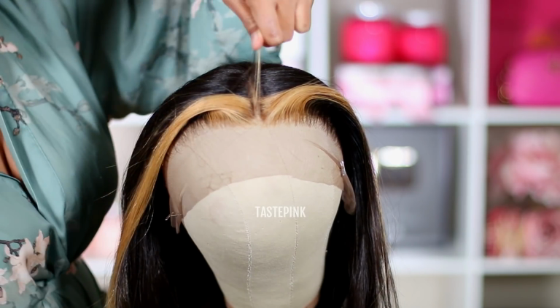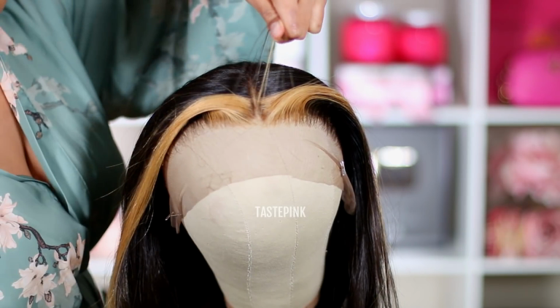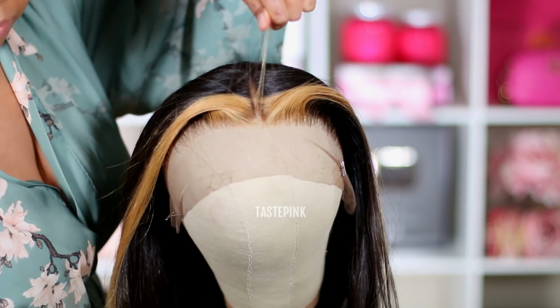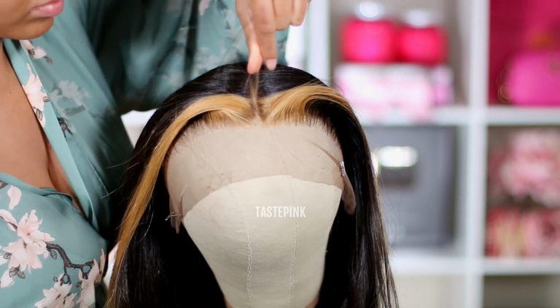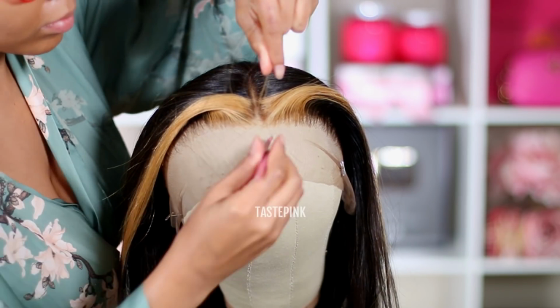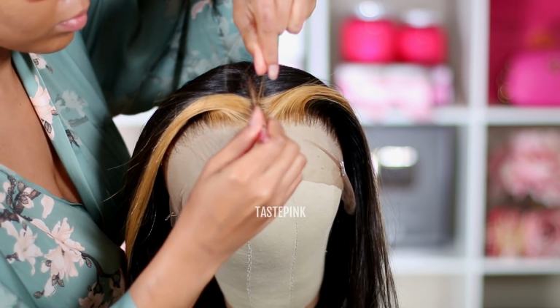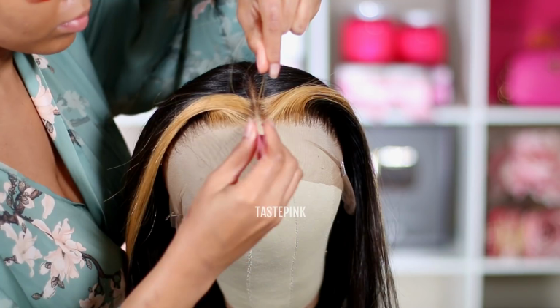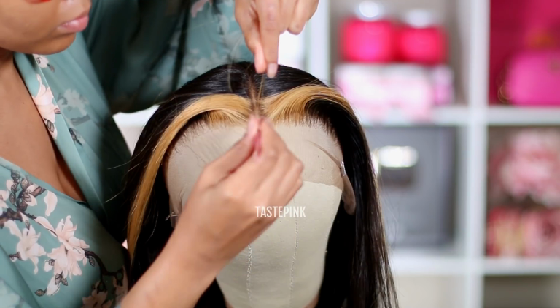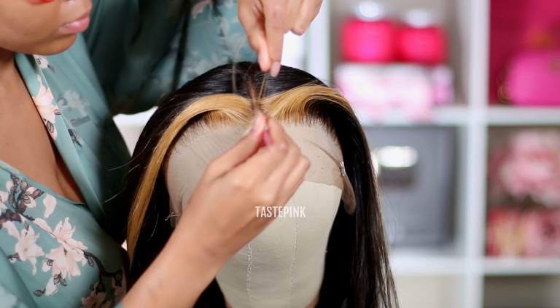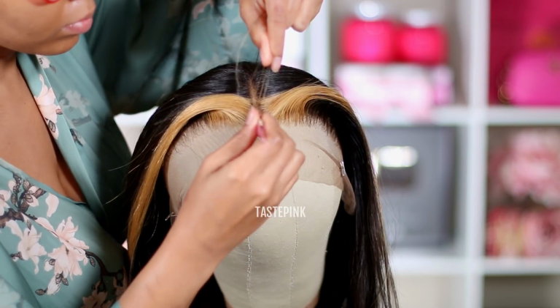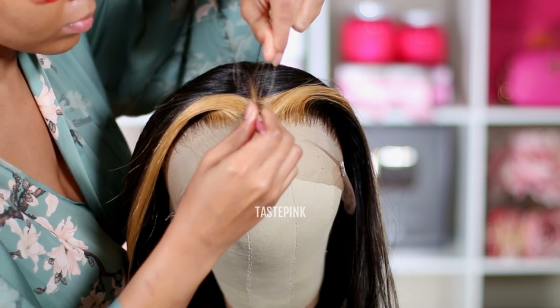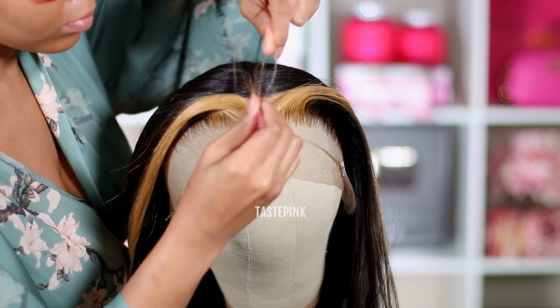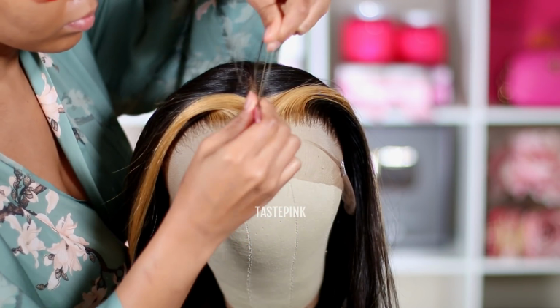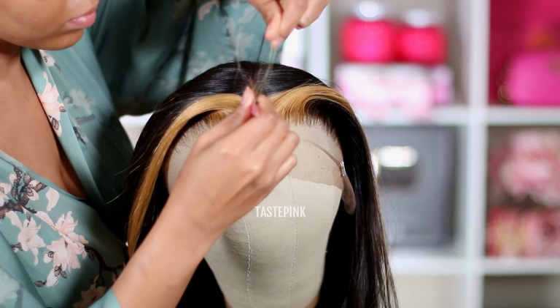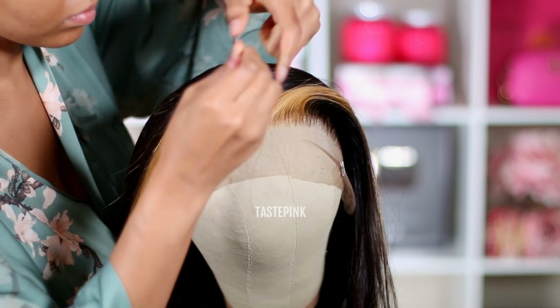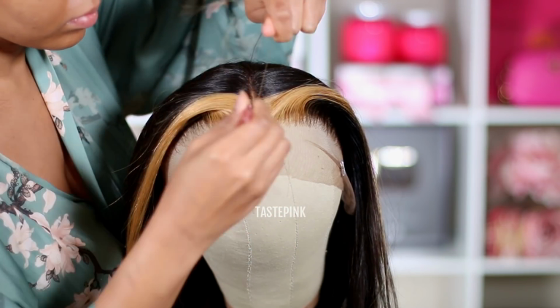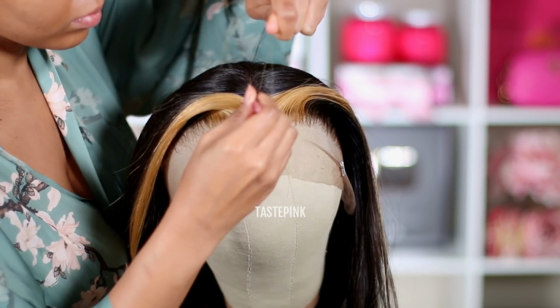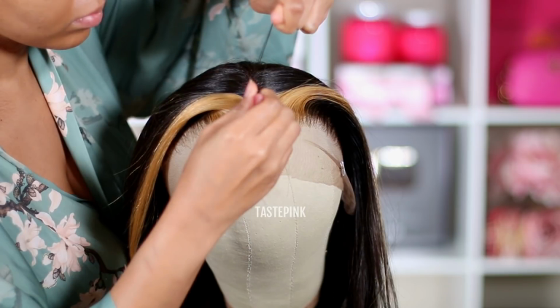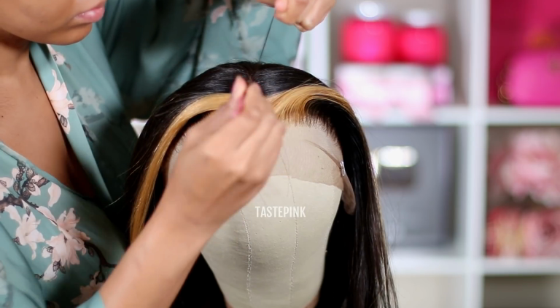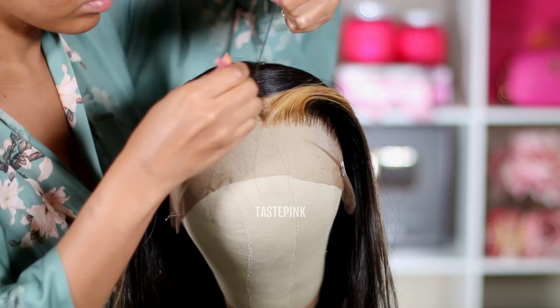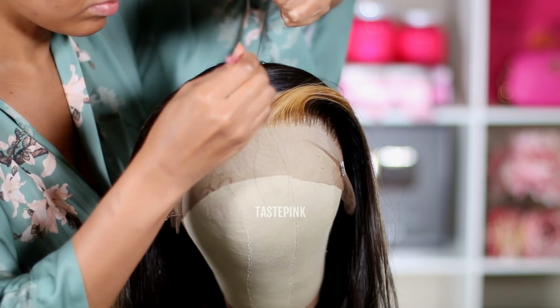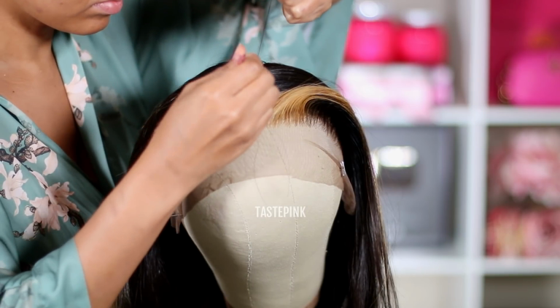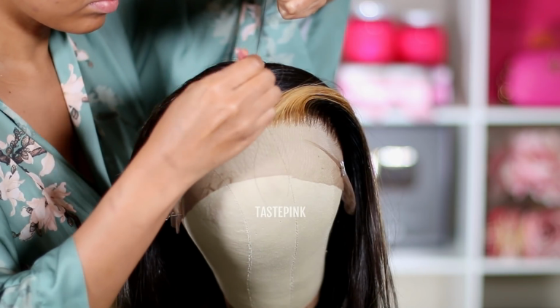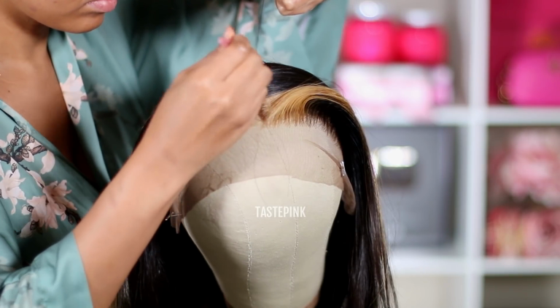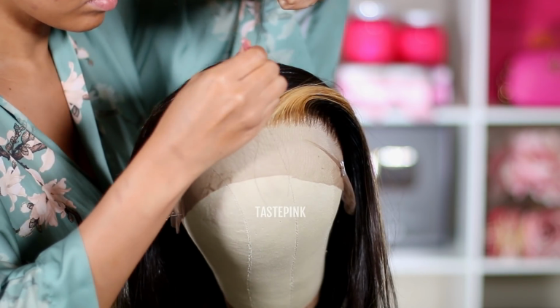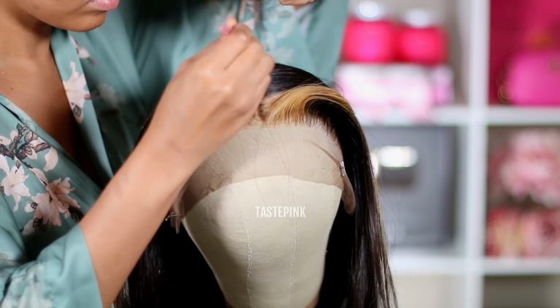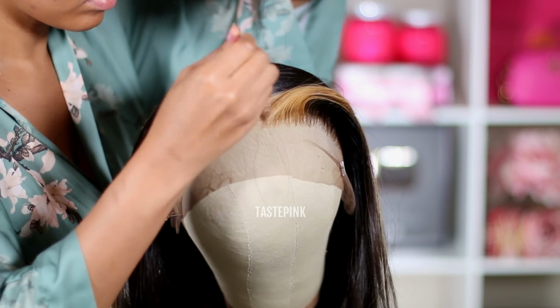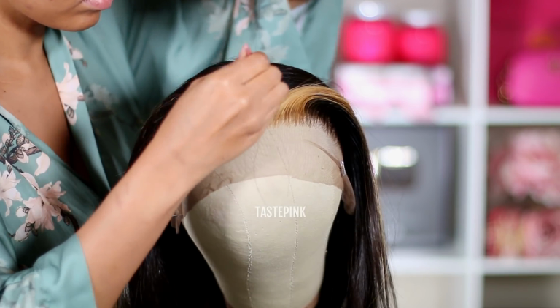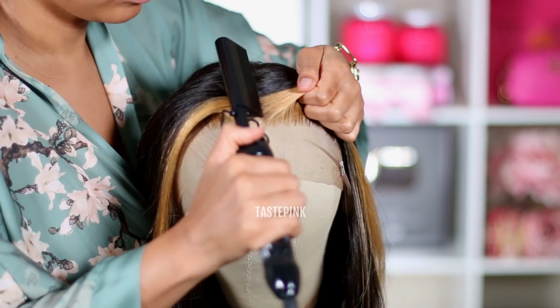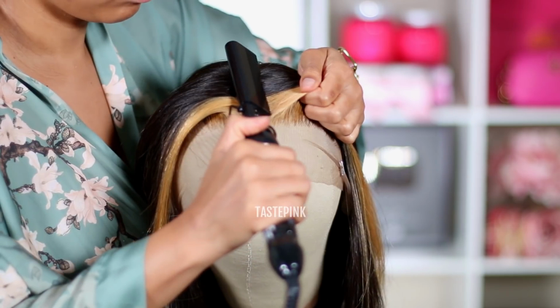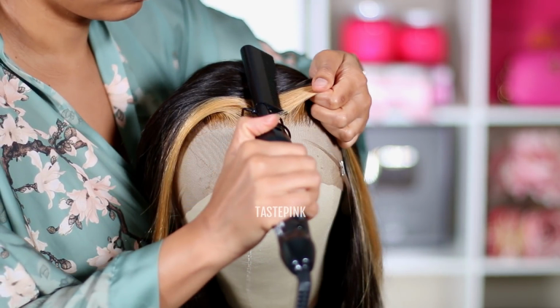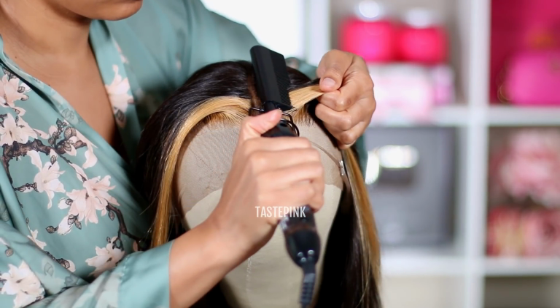I feel like they did a really good job with bleaching this unit — the roots don't look a mess. Sometimes when people do blonde it's like they fell asleep, you know what I'm saying, and the wig is stressed. But for this one I'm happy — I stepped outside of my comfort zone.